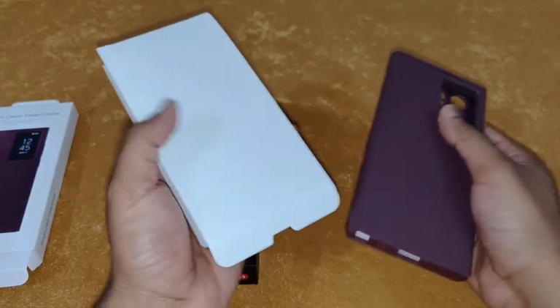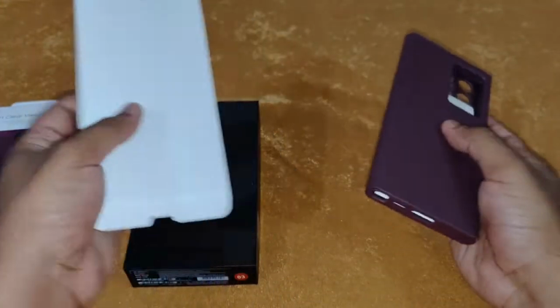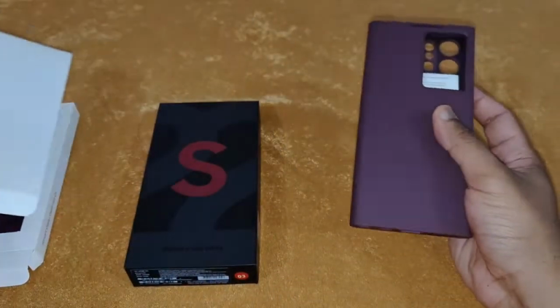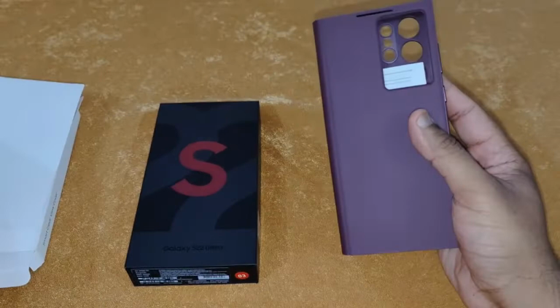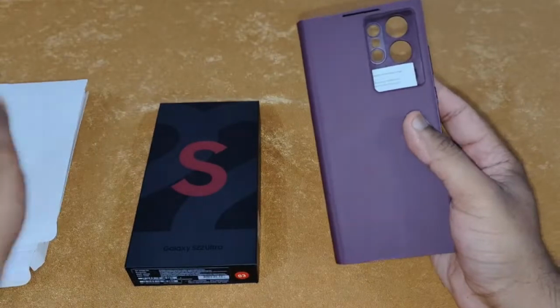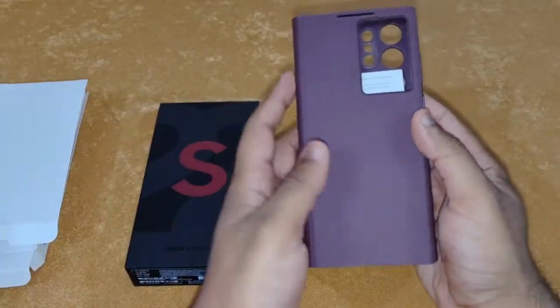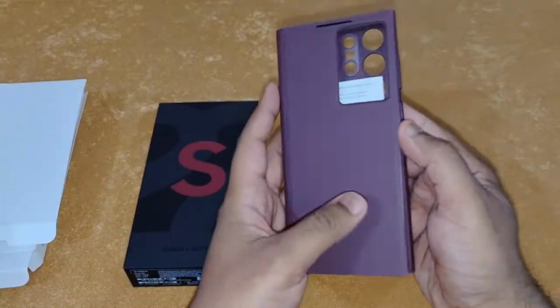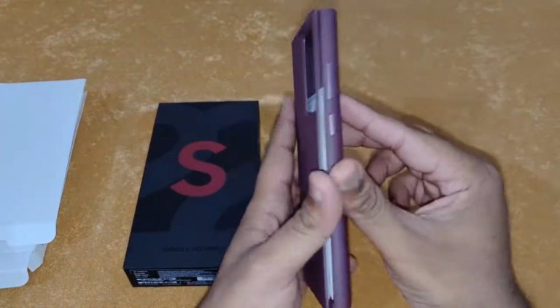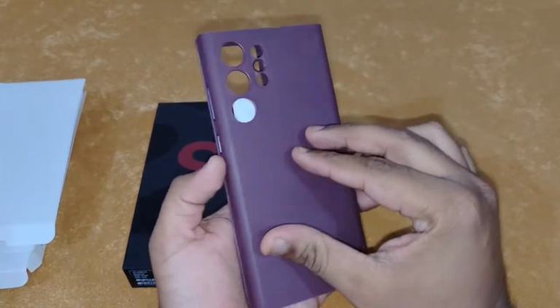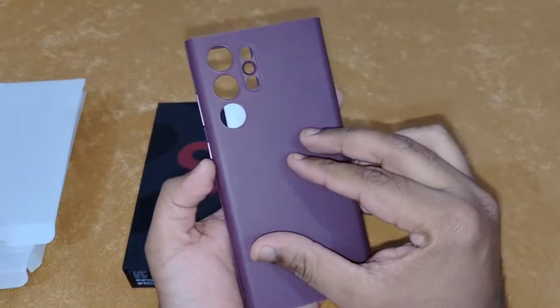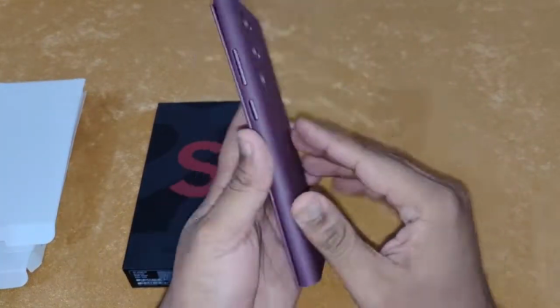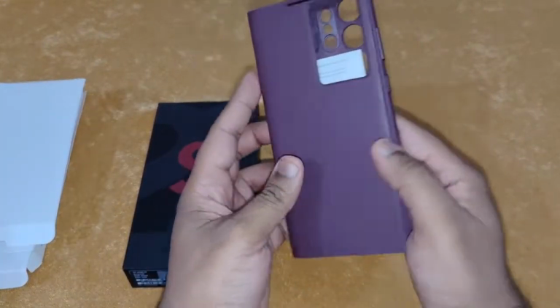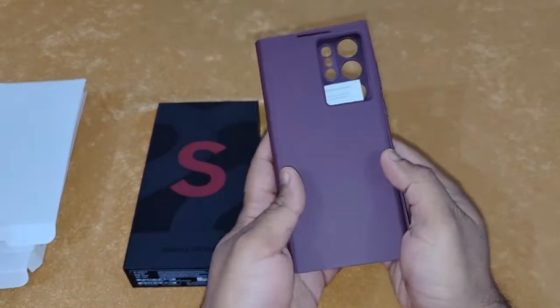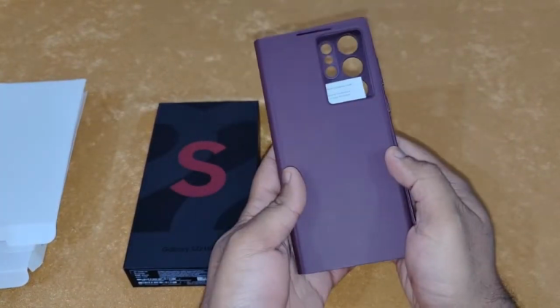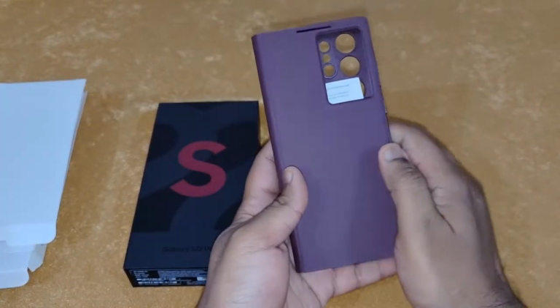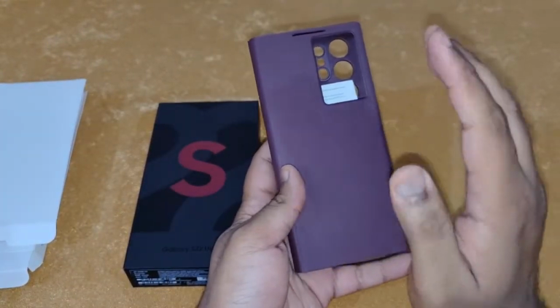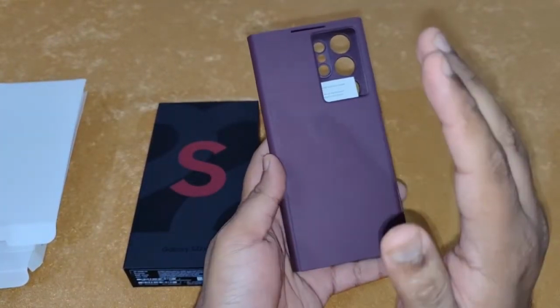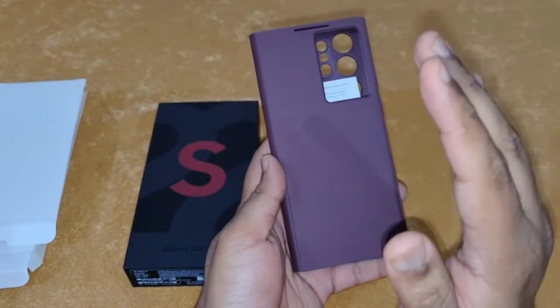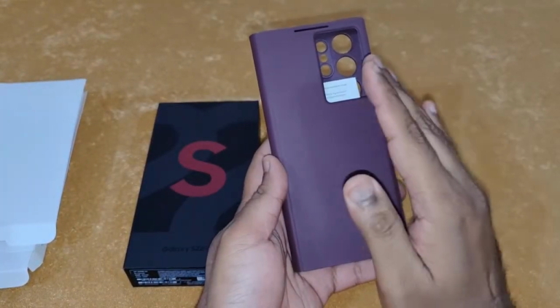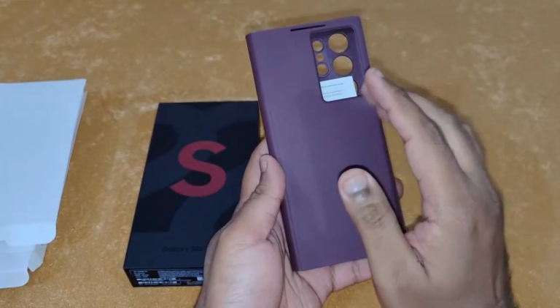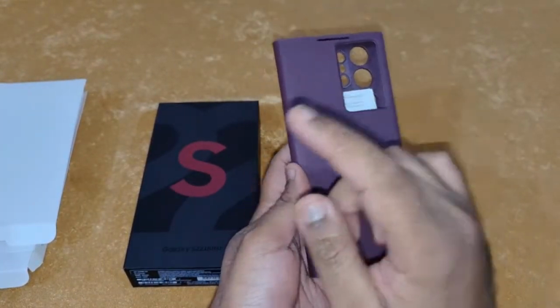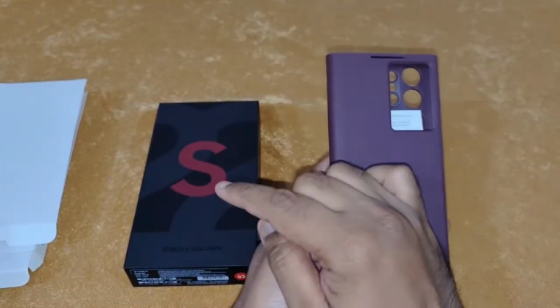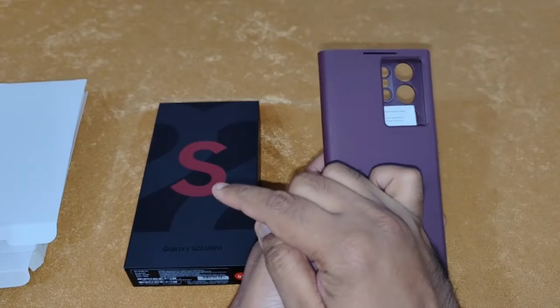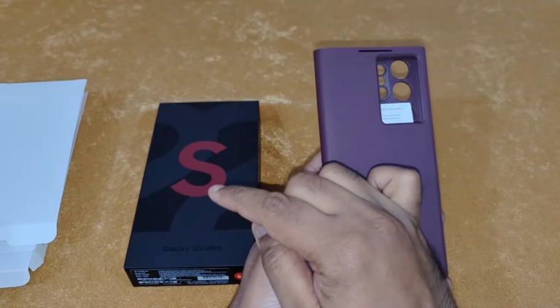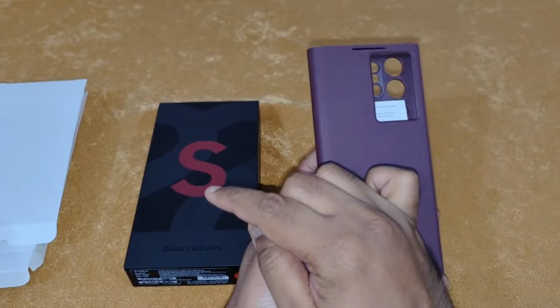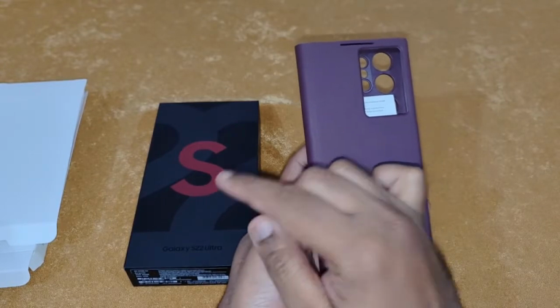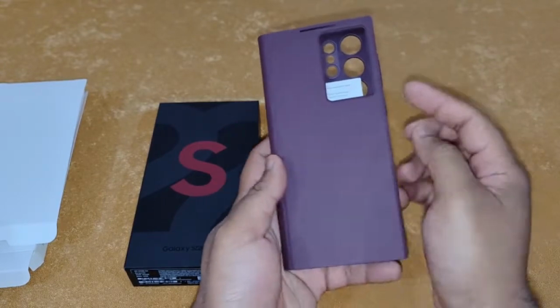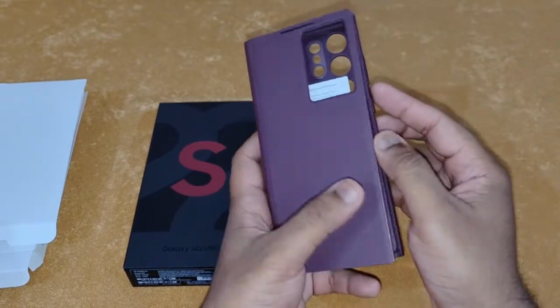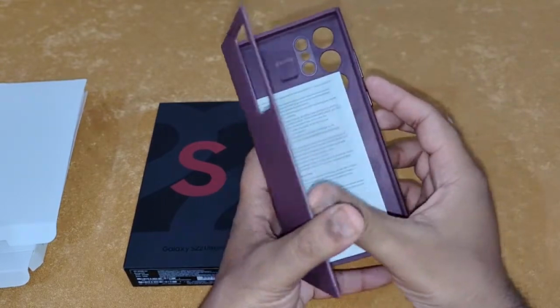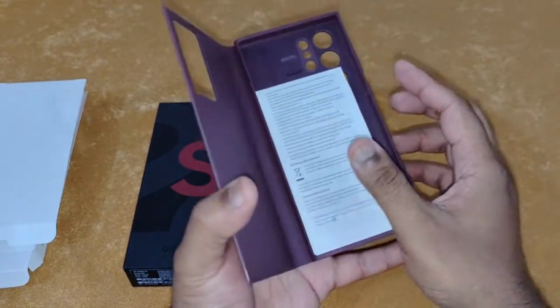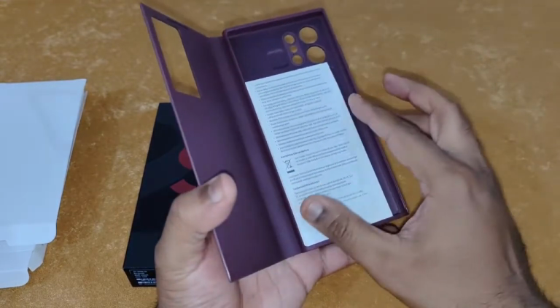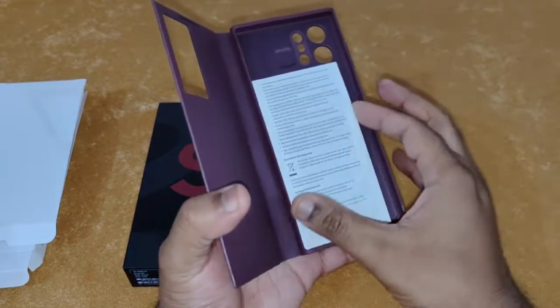Here is the case — it looks absolutely nice. It's the same color as my Galaxy S22 Ultra, burgundy color.